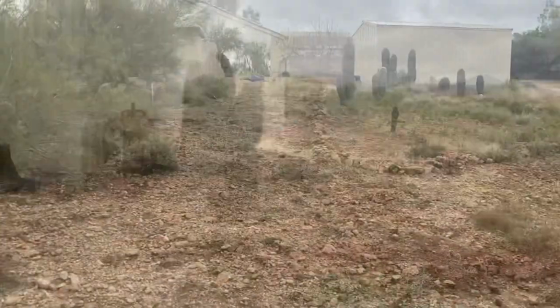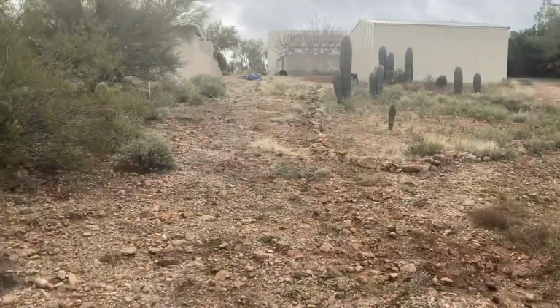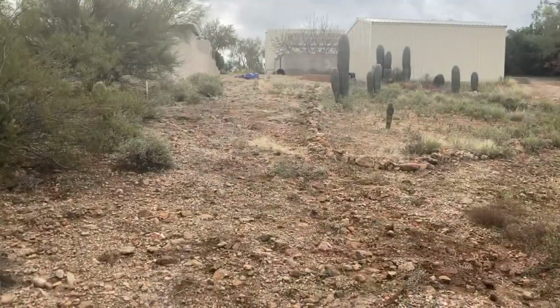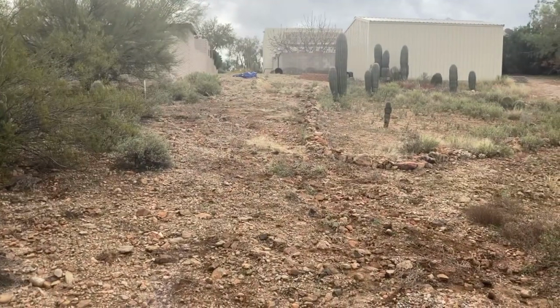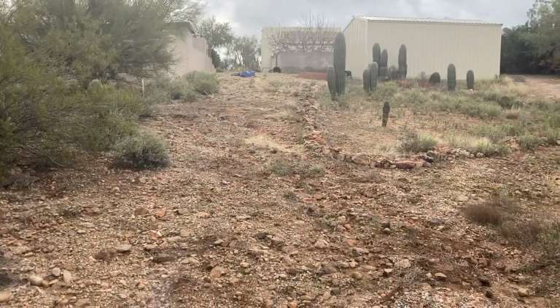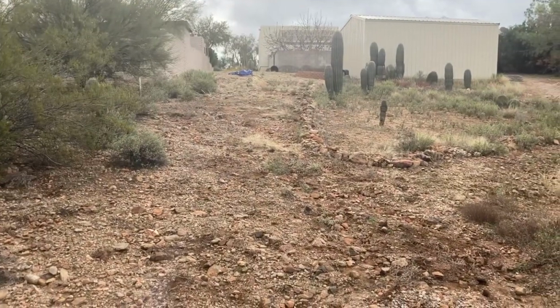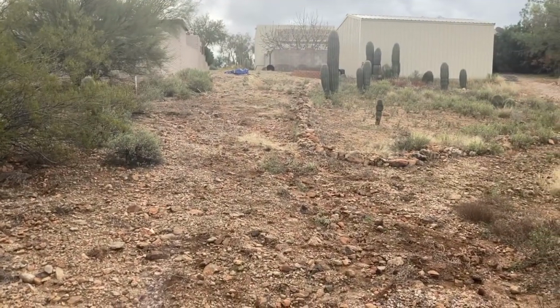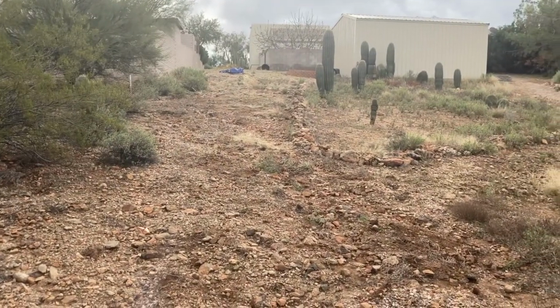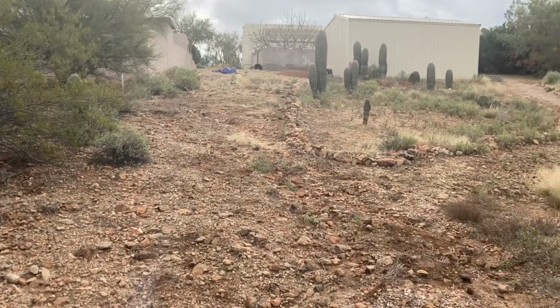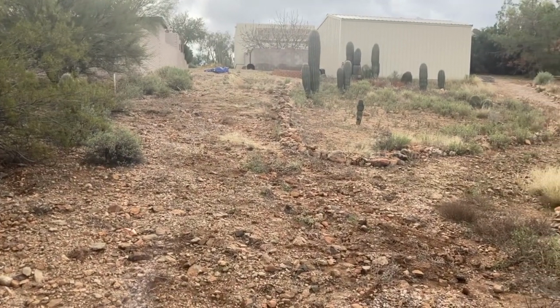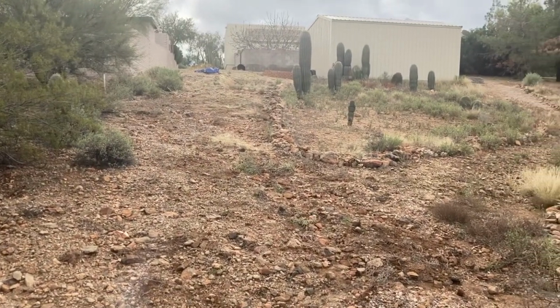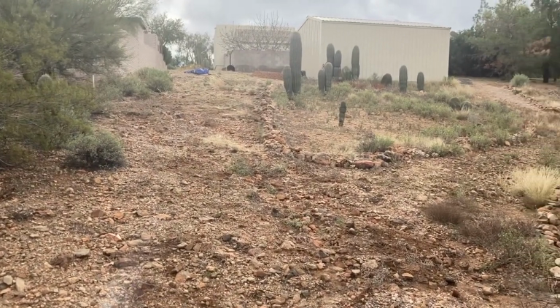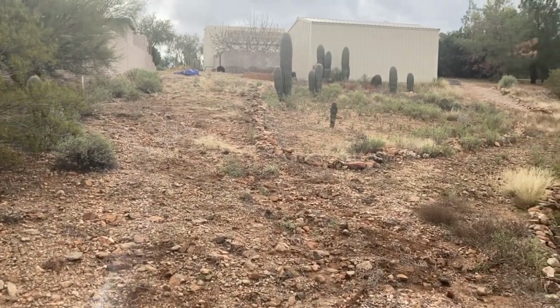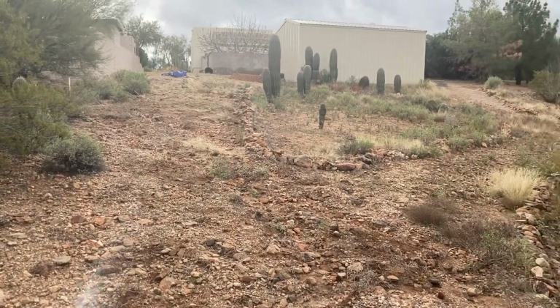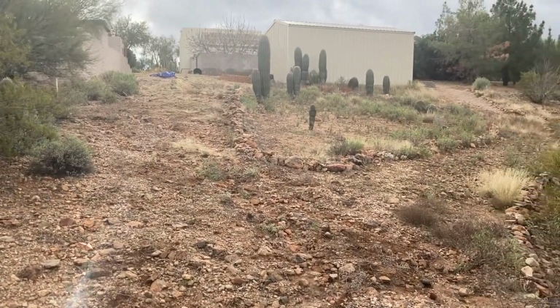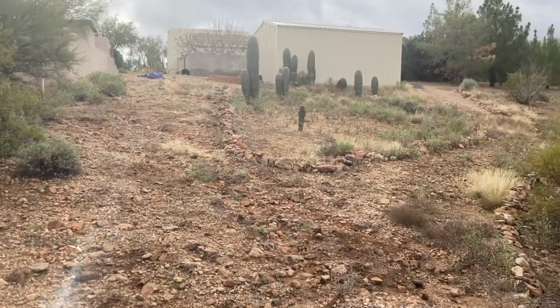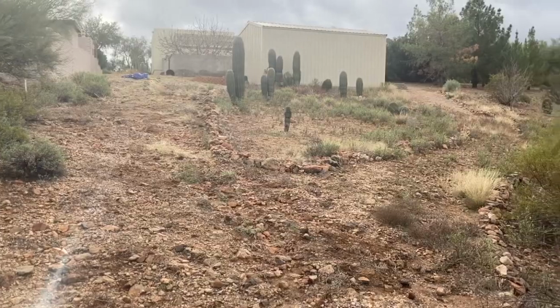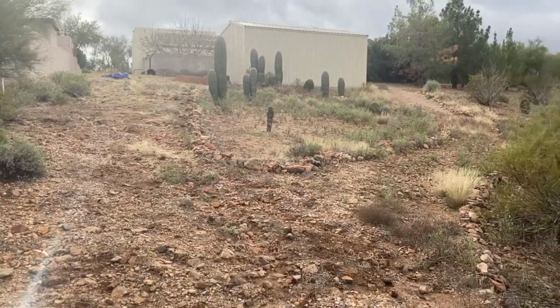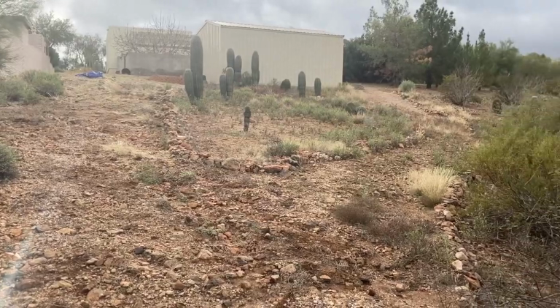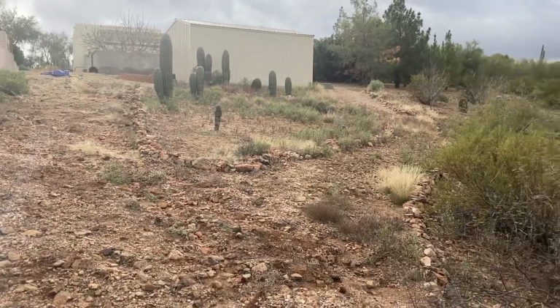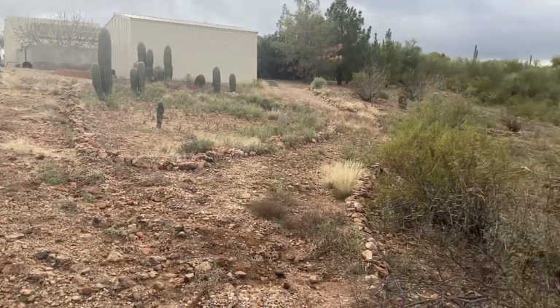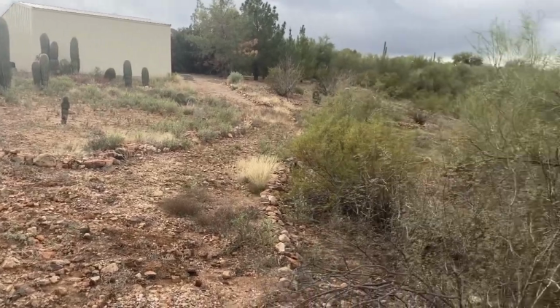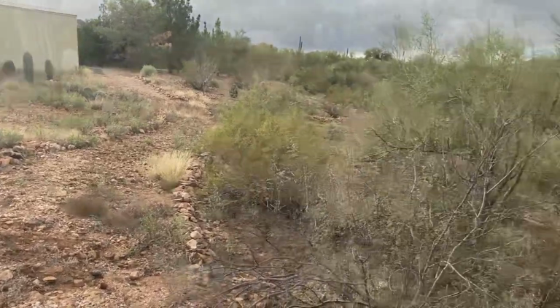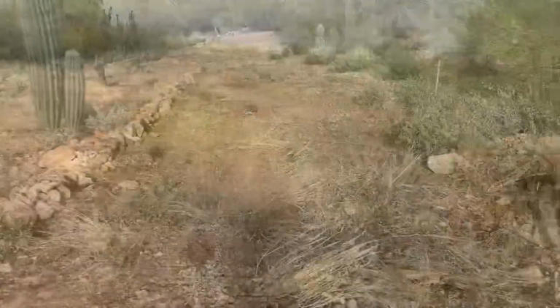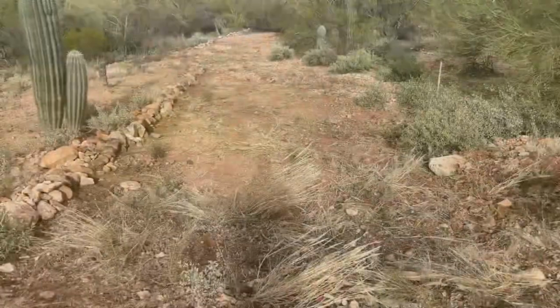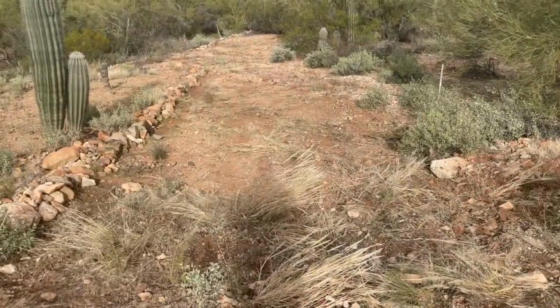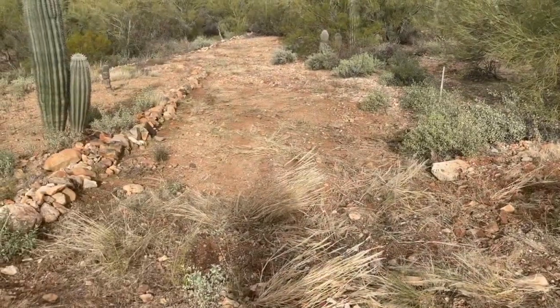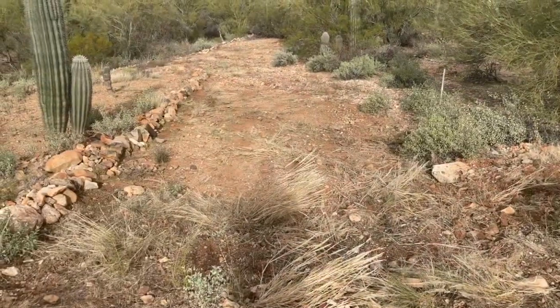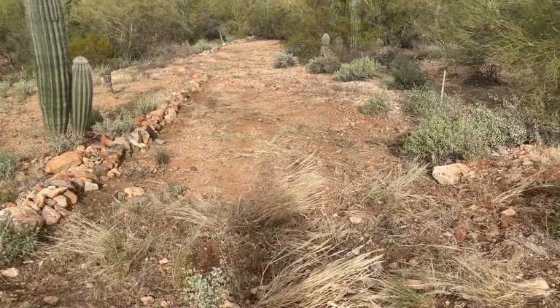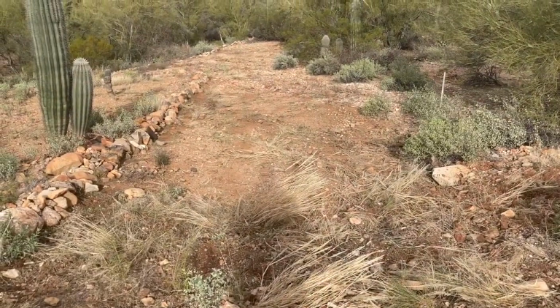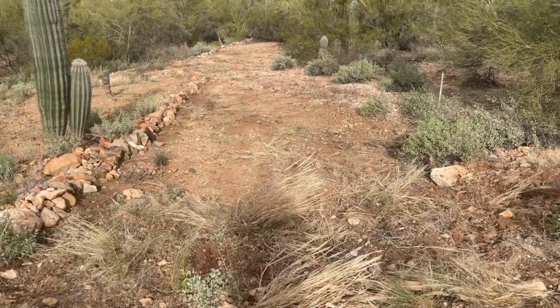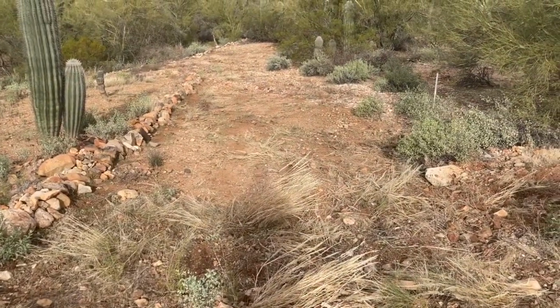We got that all hula hoed out. Let's get it raked up and move on to the next section. Here's the down shot before the raking.